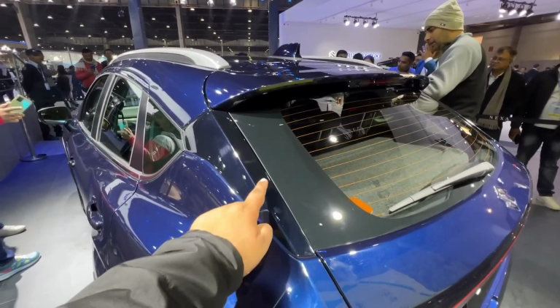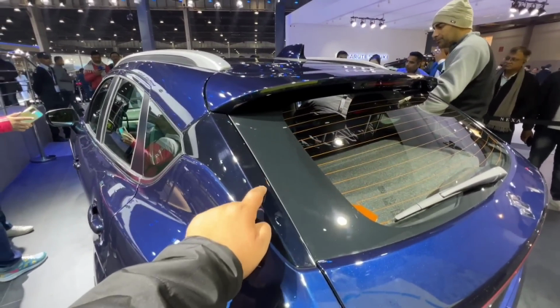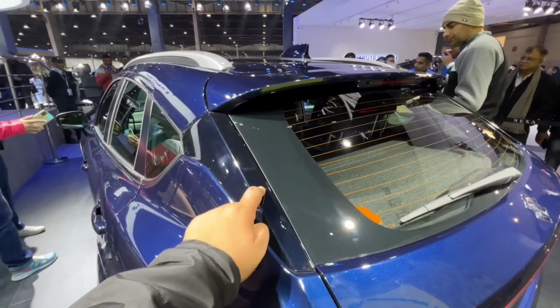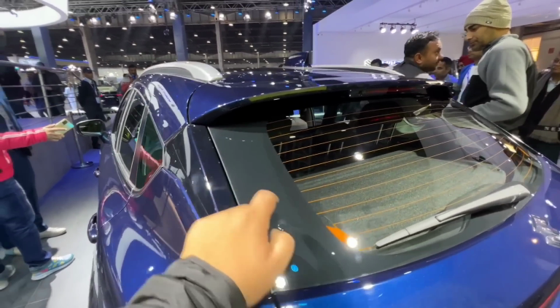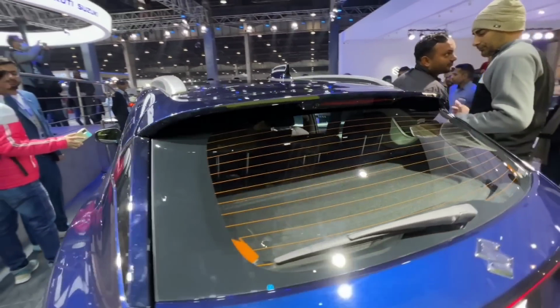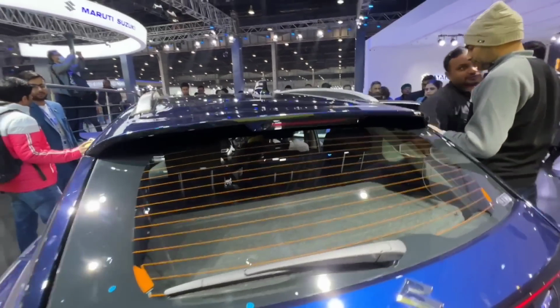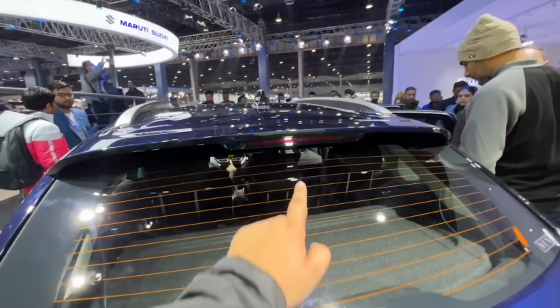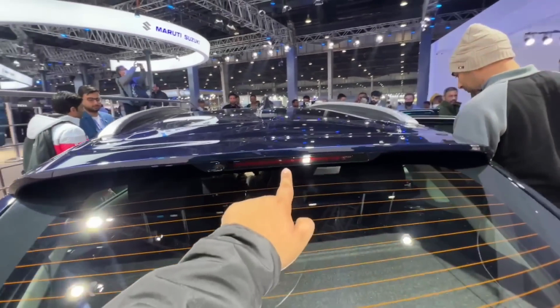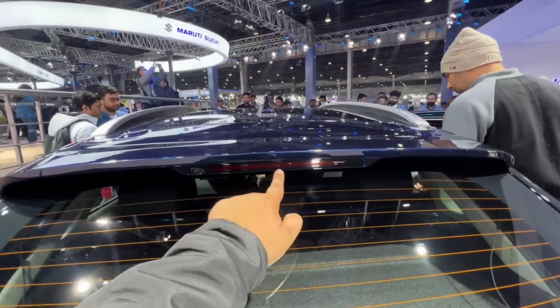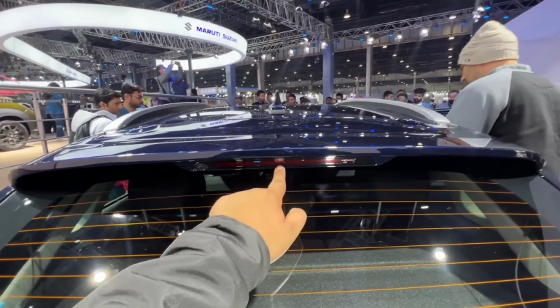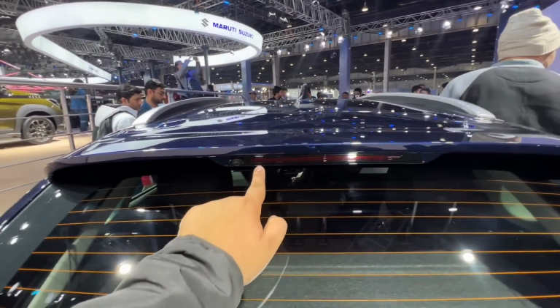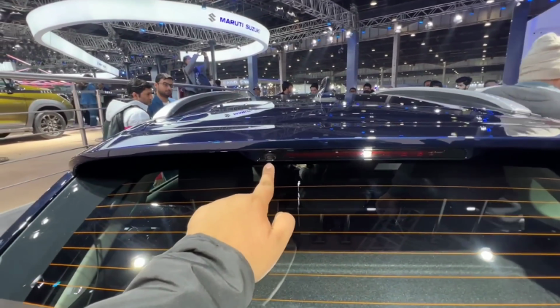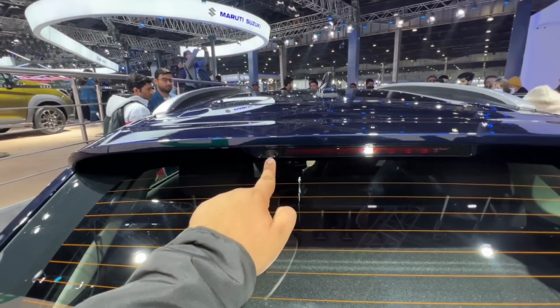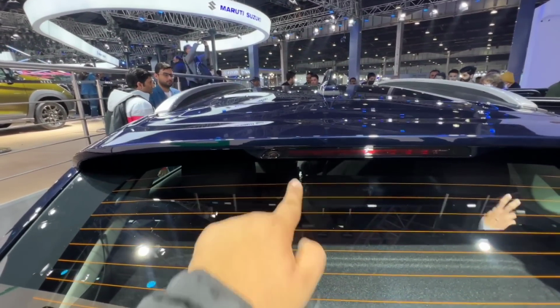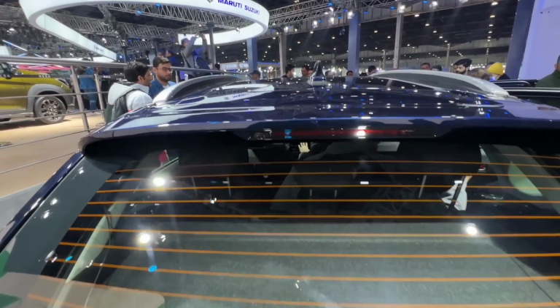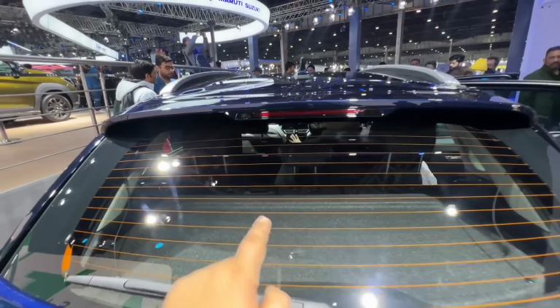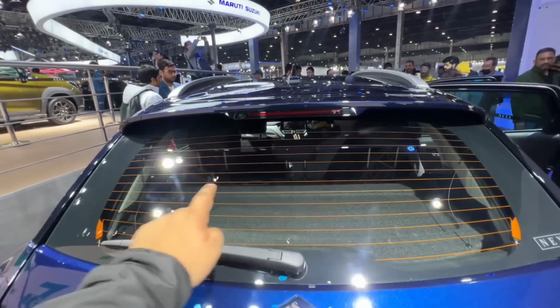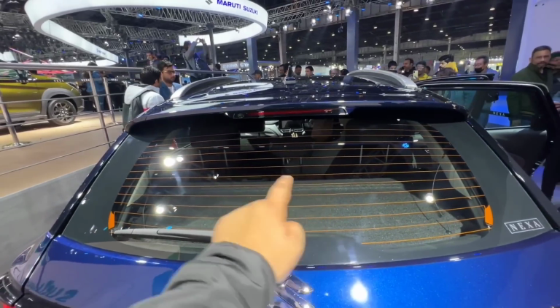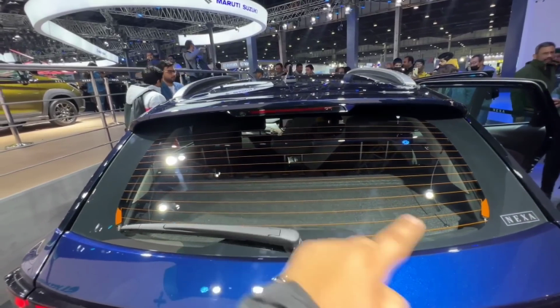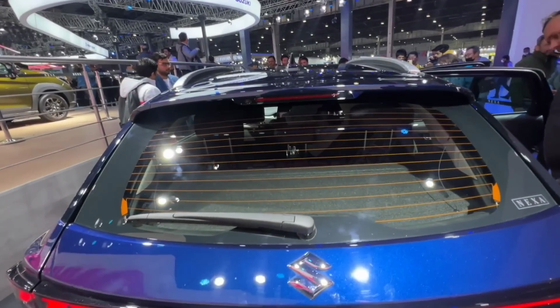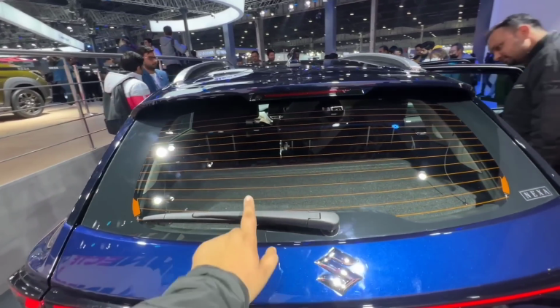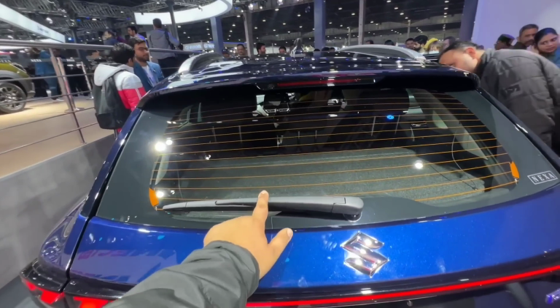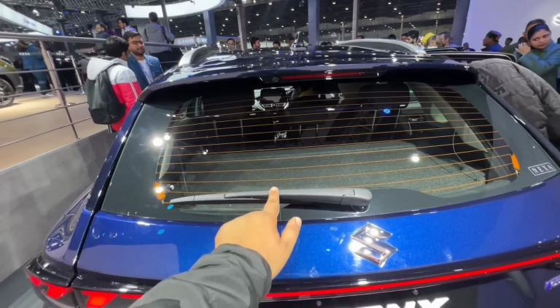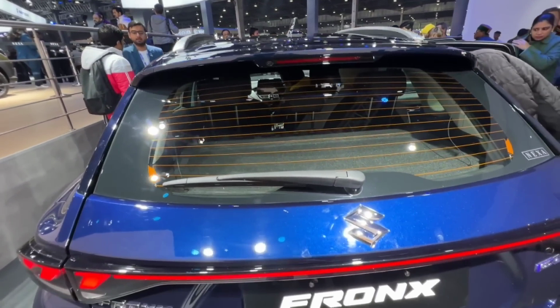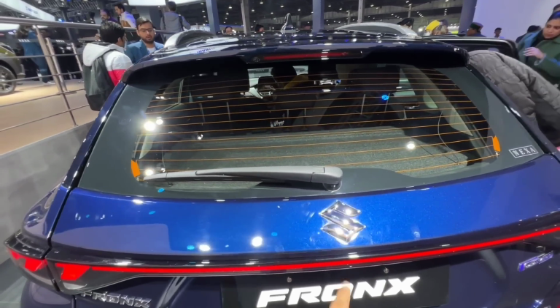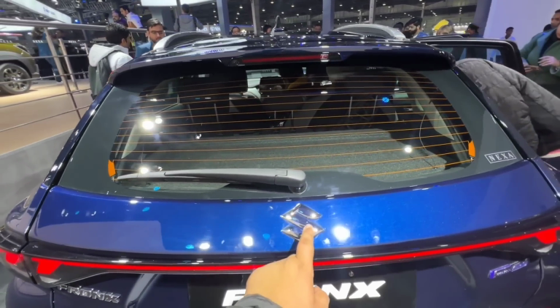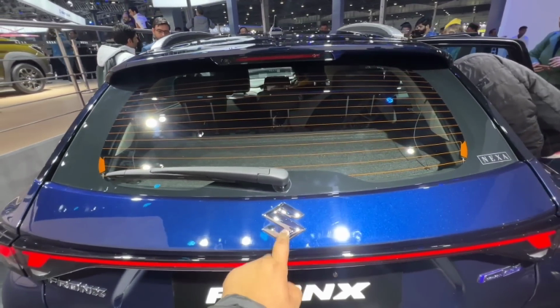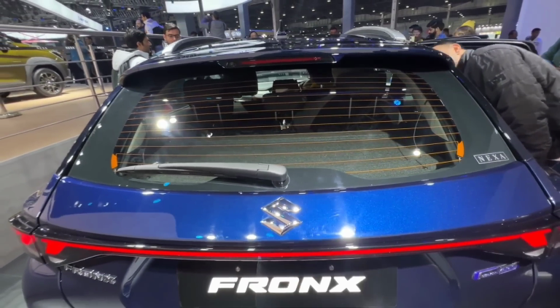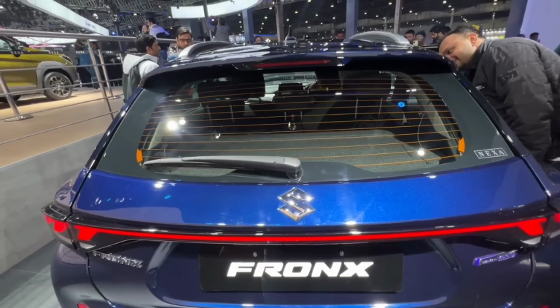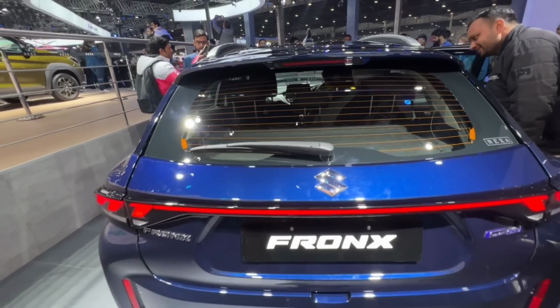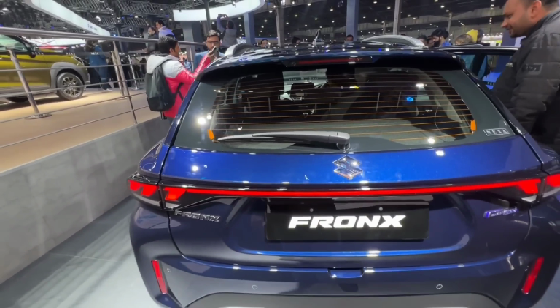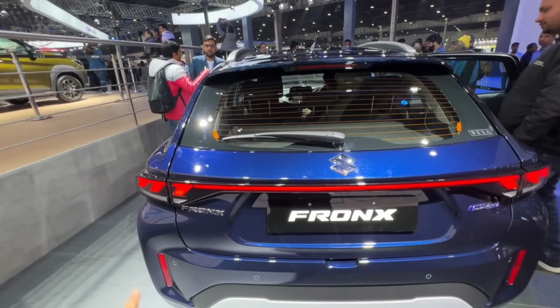At the rear, there is a spoiler-type element, as it is. The rear wiper will be available on the base variant. The Suzuki logo is present. The continuous tail lamp design is retained, though the center illuminated element may differ.